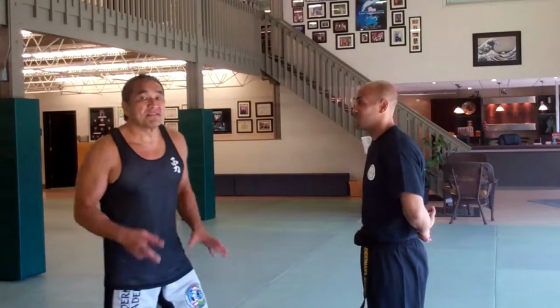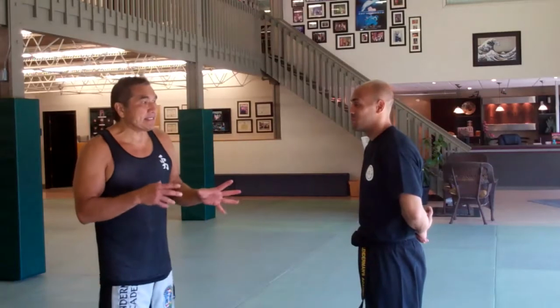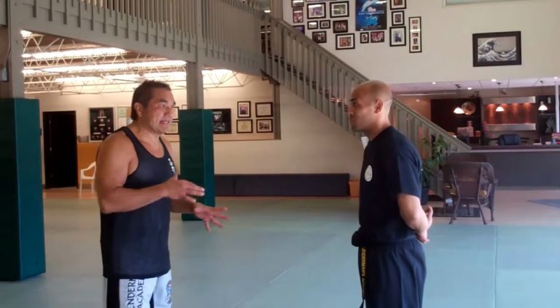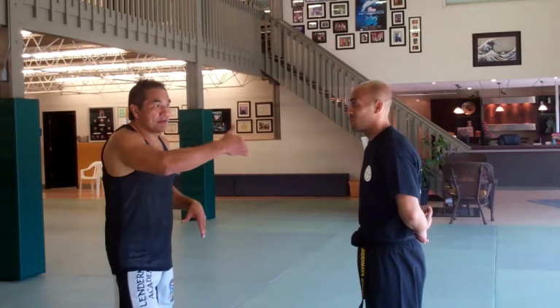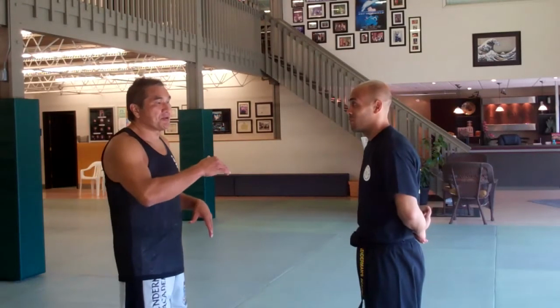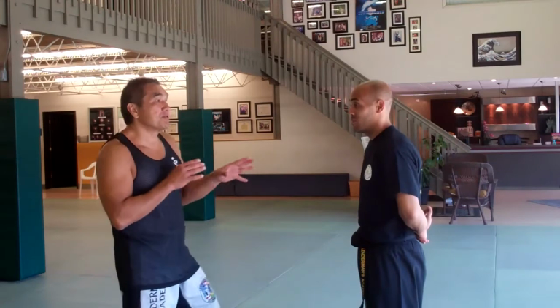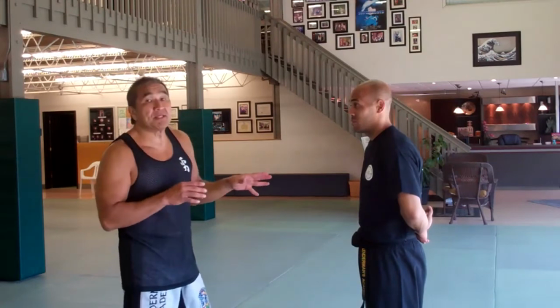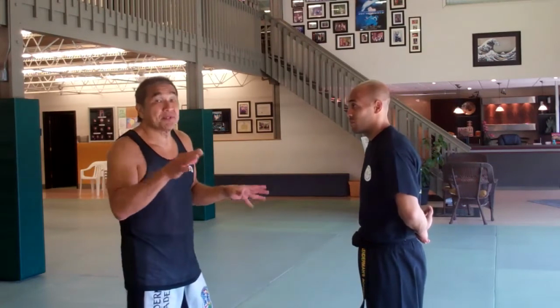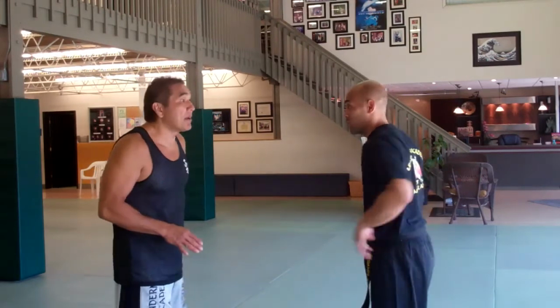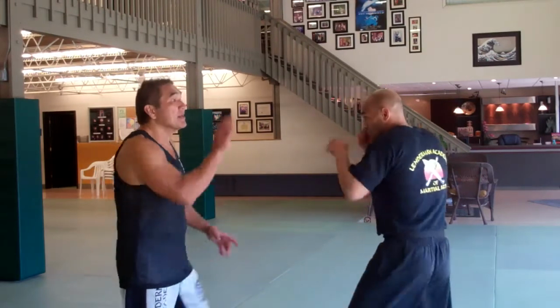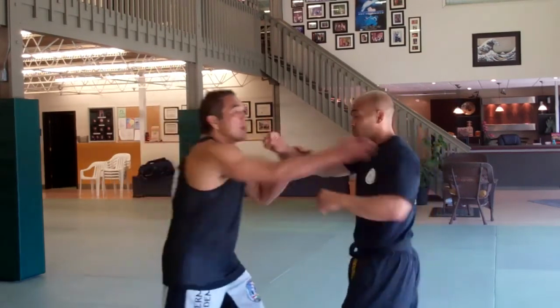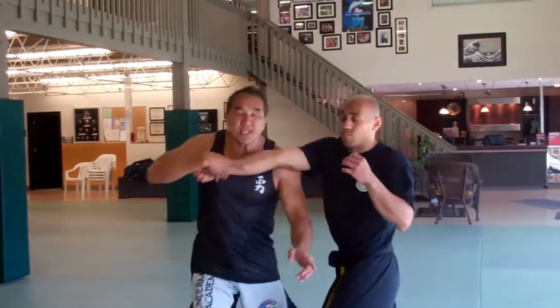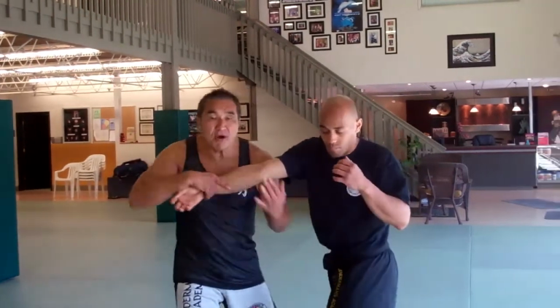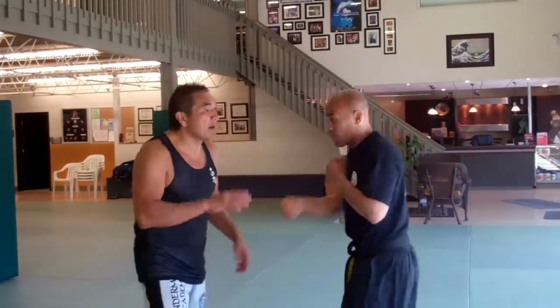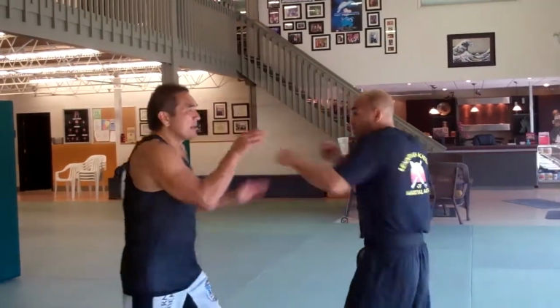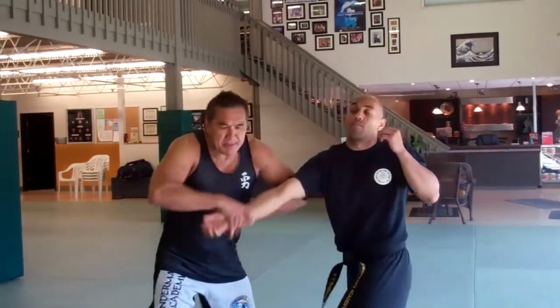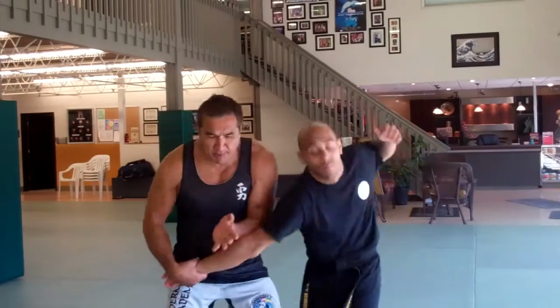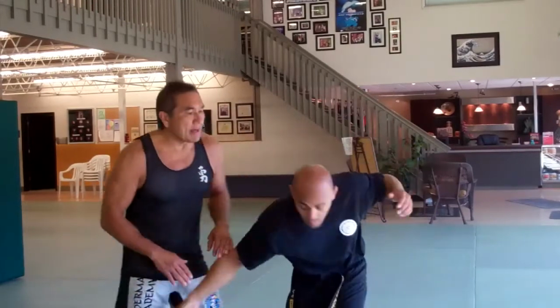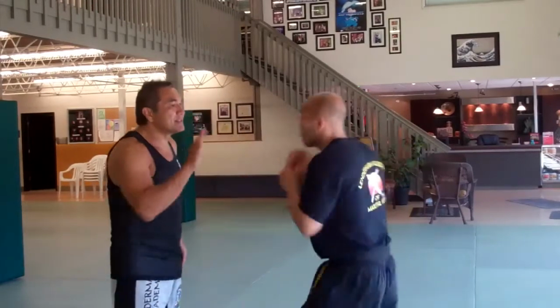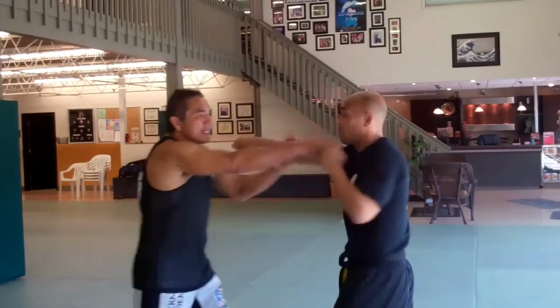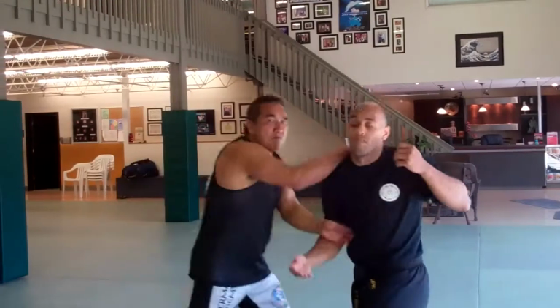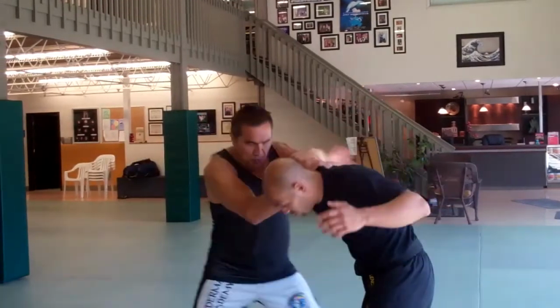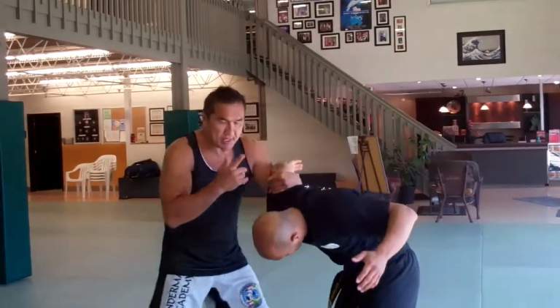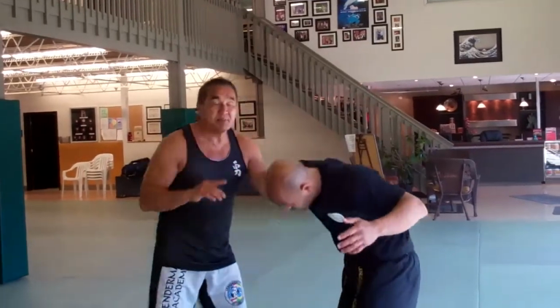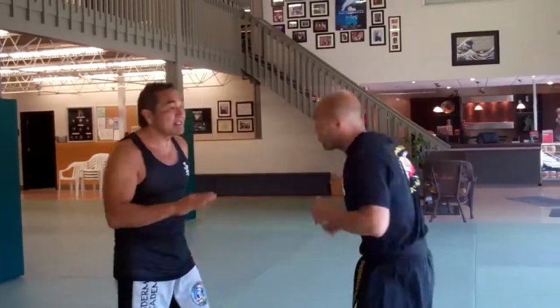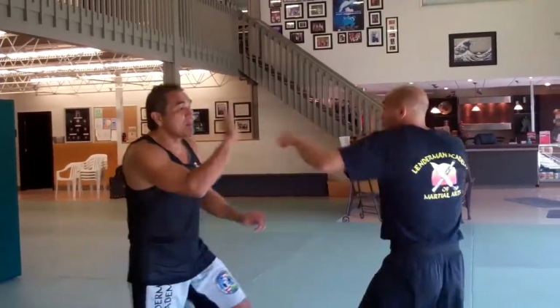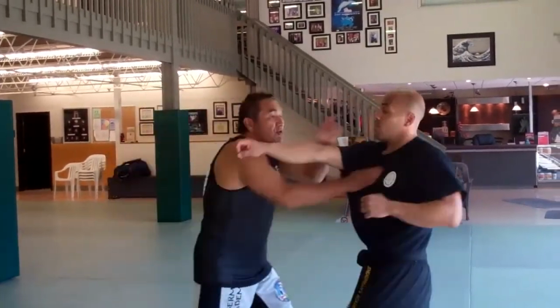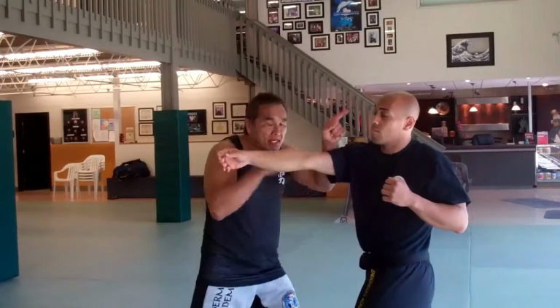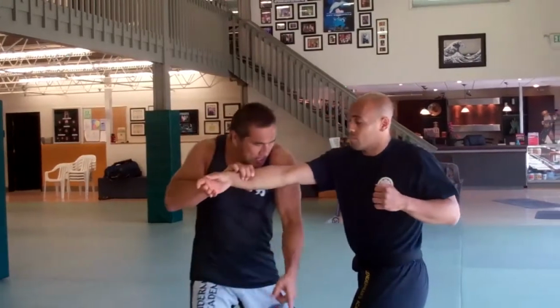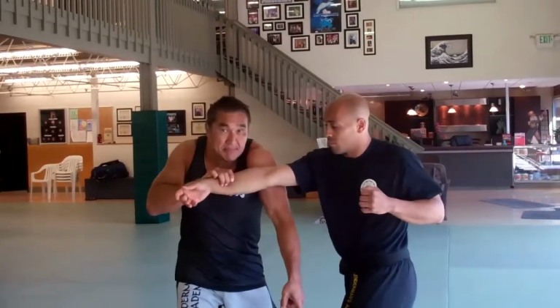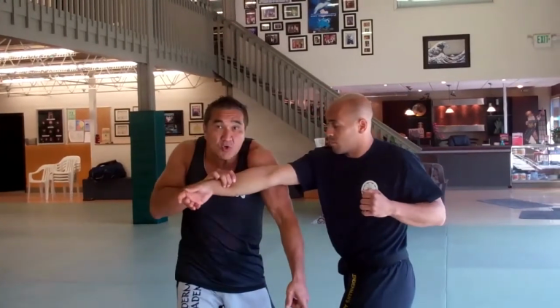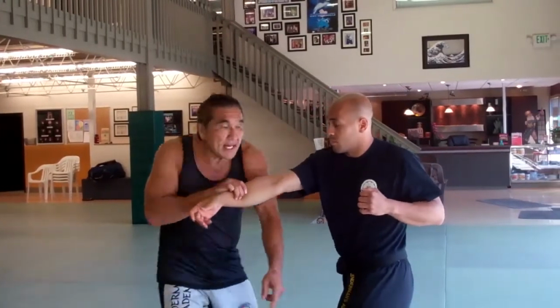The second technique I taught you through the series was the split entry when we went to the arm bar. You can go to arm bar up, you can come down to arm bar down, you can take this anywhere, move into a shoulder lock. But the basics, once you come in, is to keep that shoulder in tight.